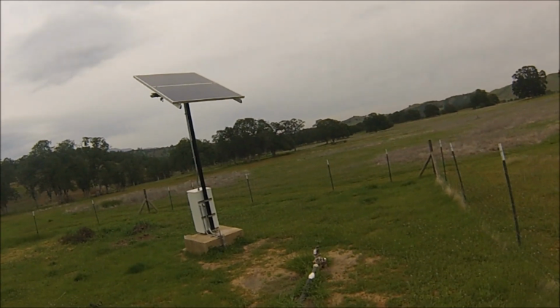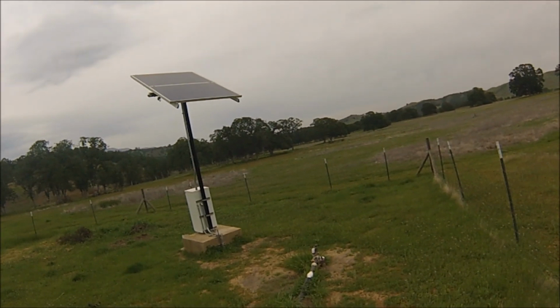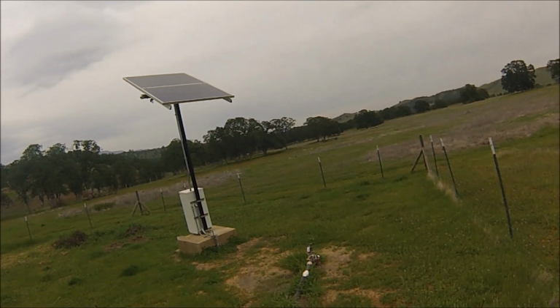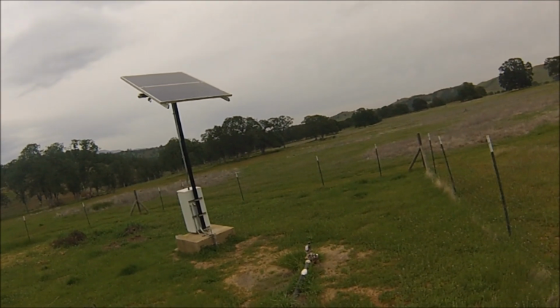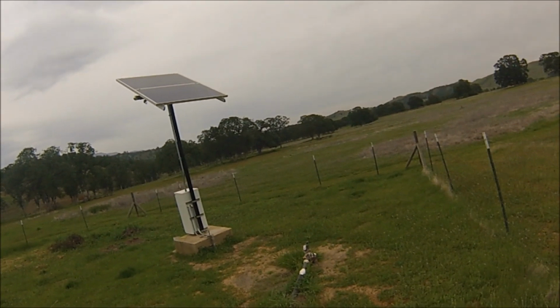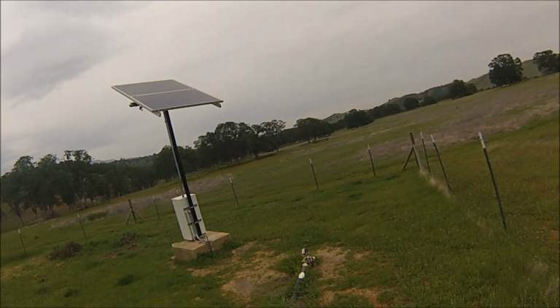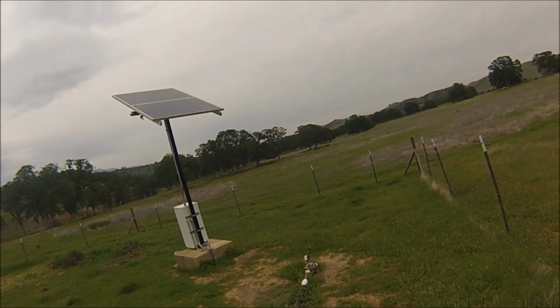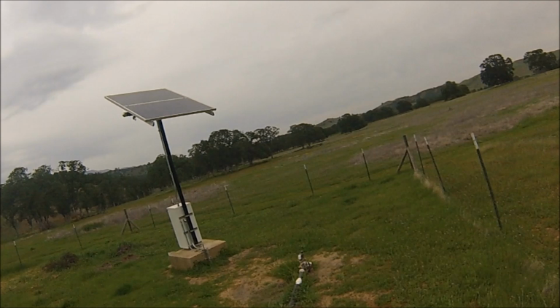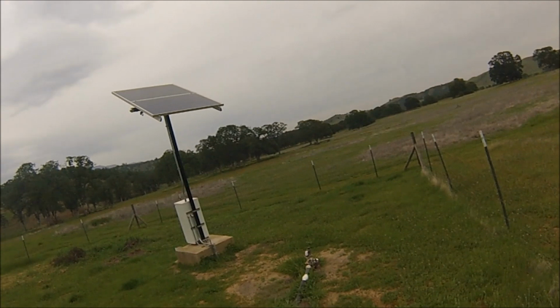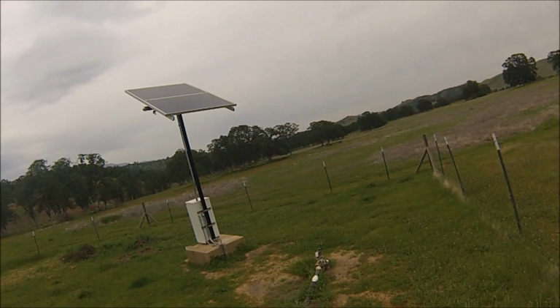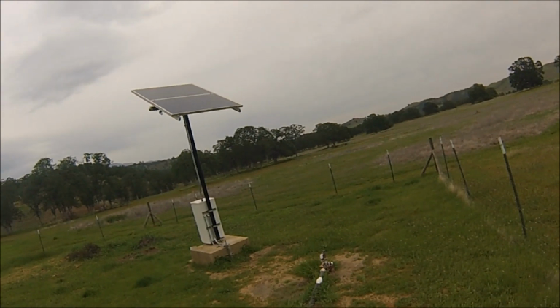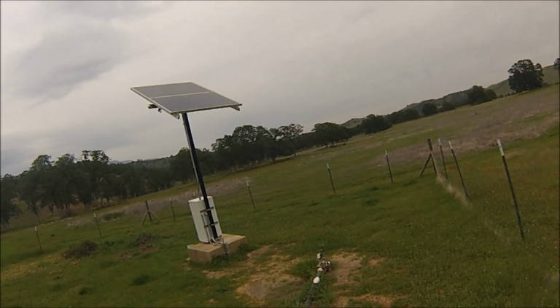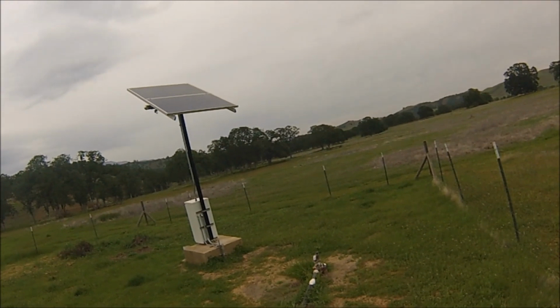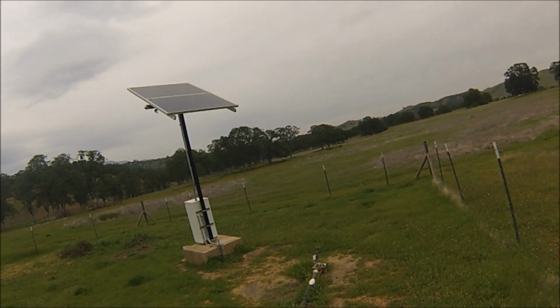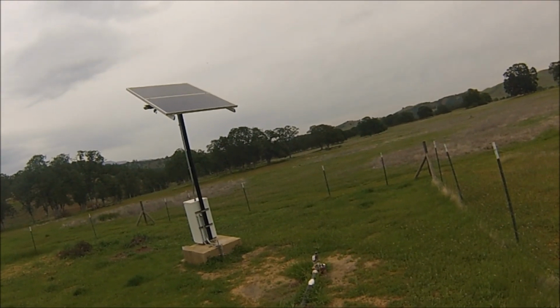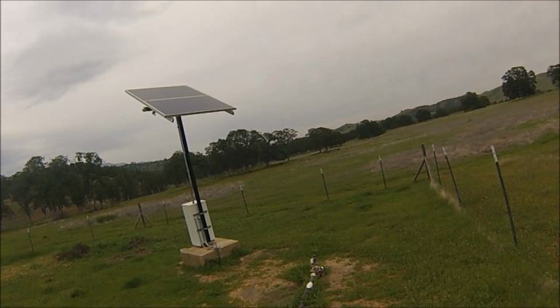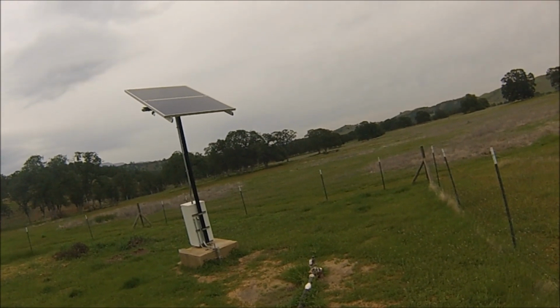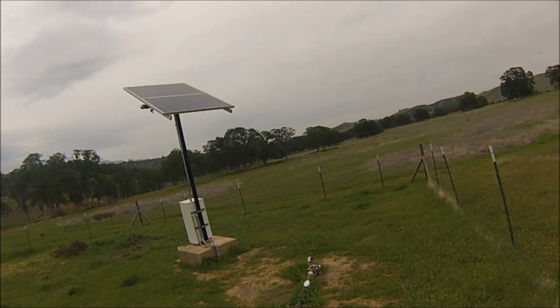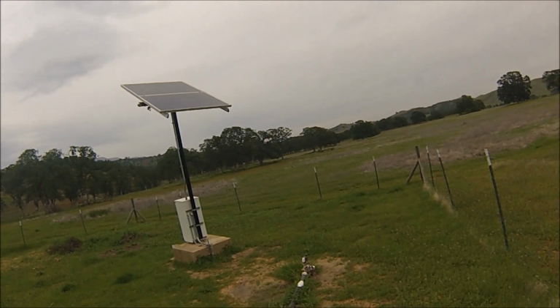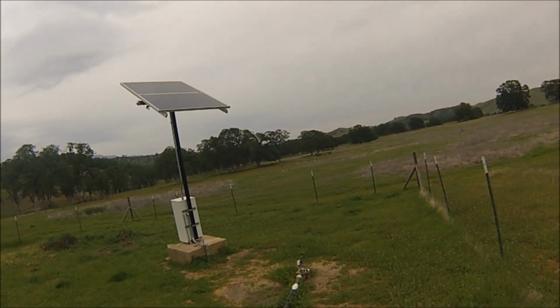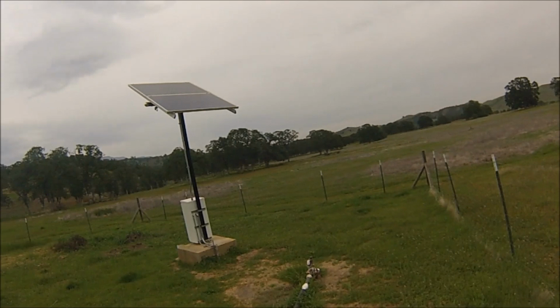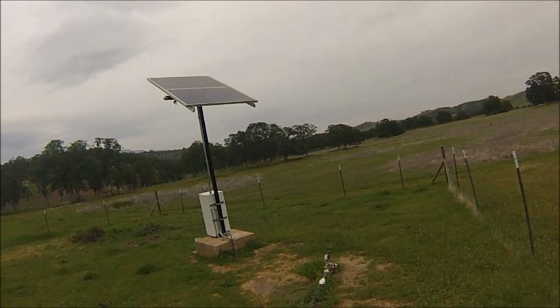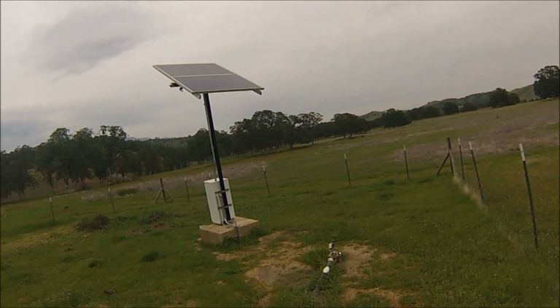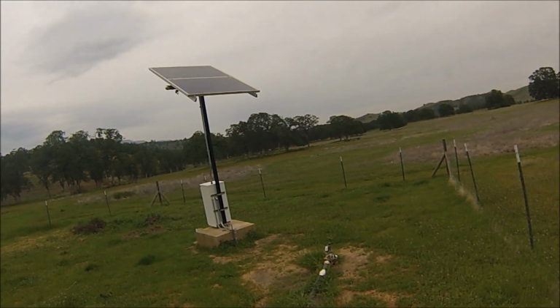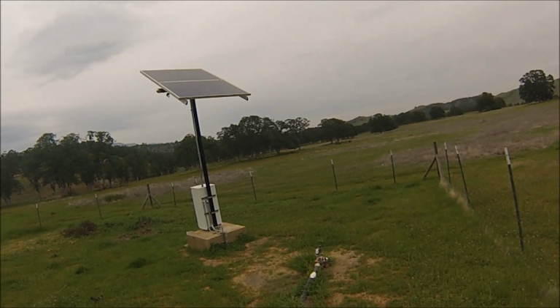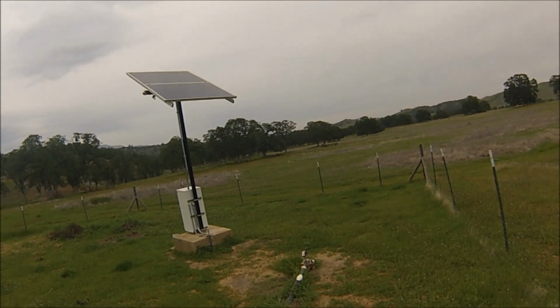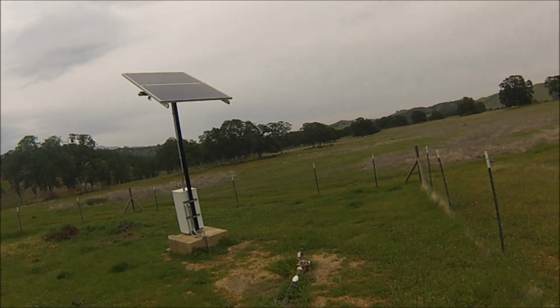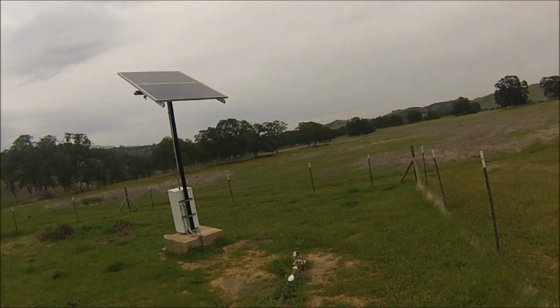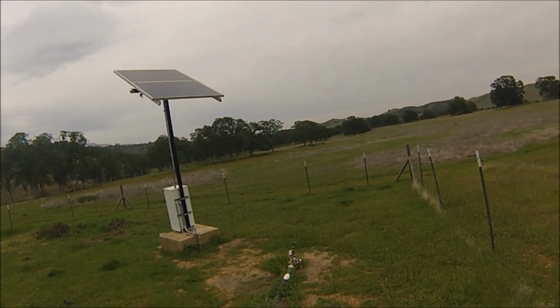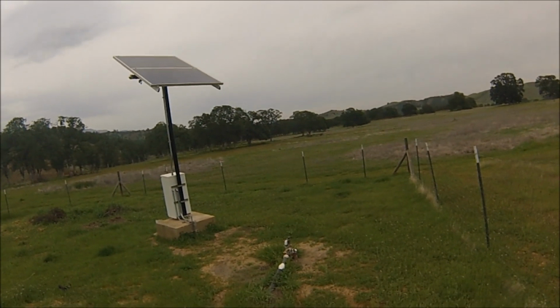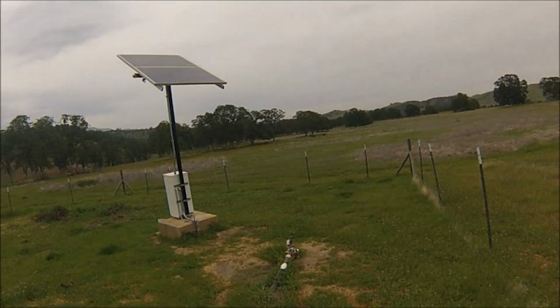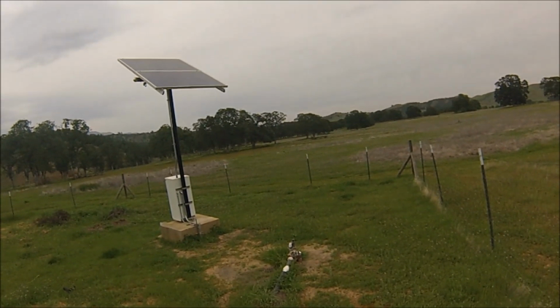When I'm running peak load on this, I'm really only drawing about 6 amps at about 52 volts. That's about all this thing will do, but I'm getting about 6 gallons a minute pumping uphill to my holding tank.